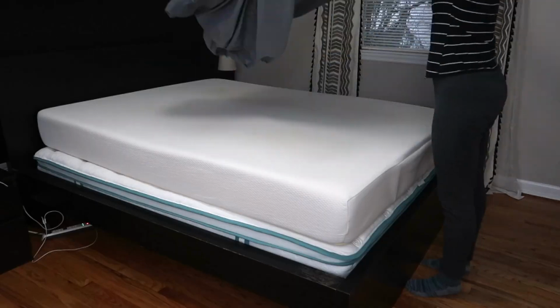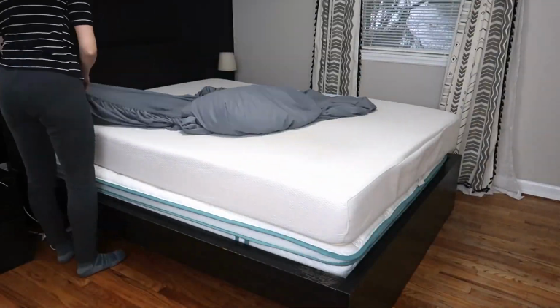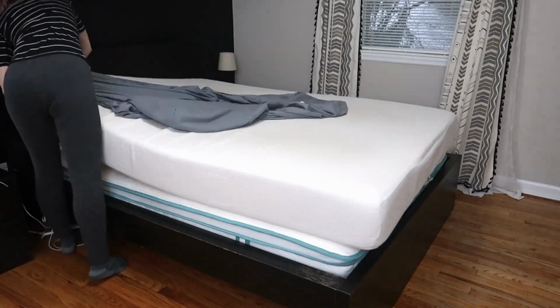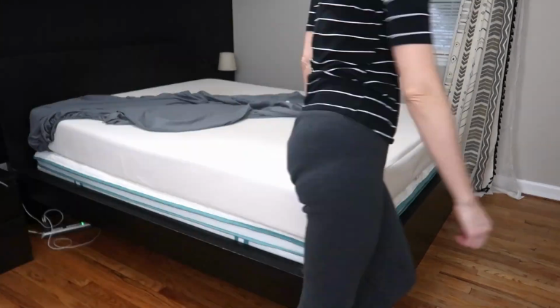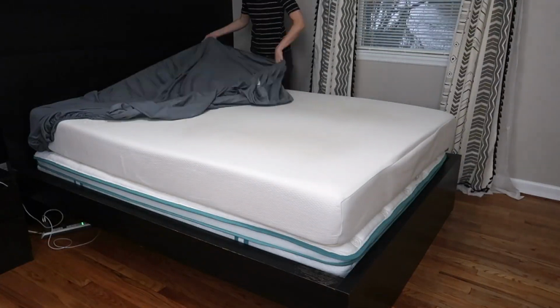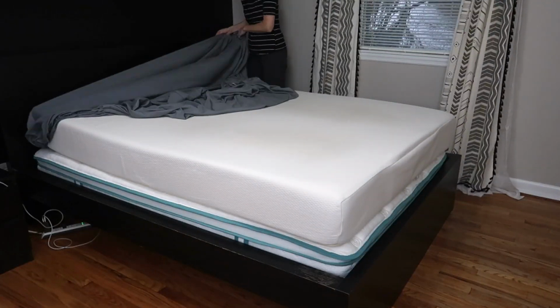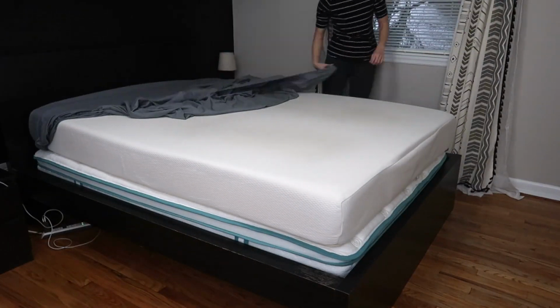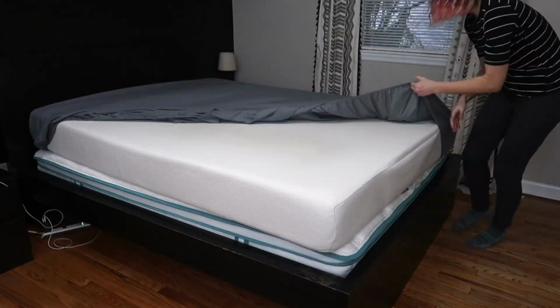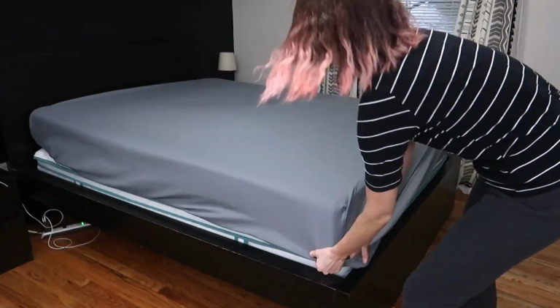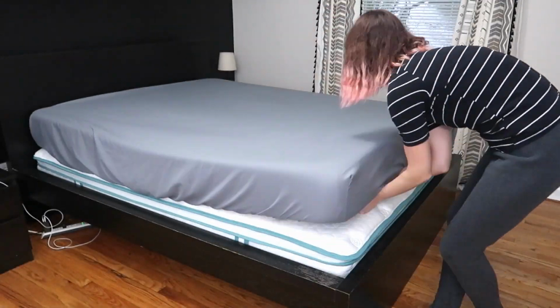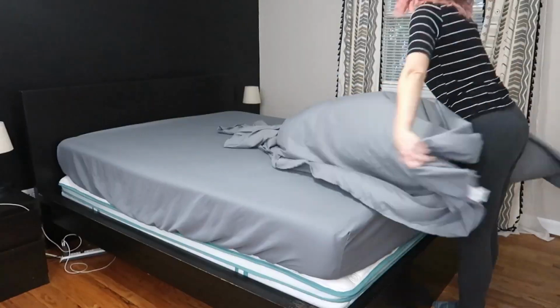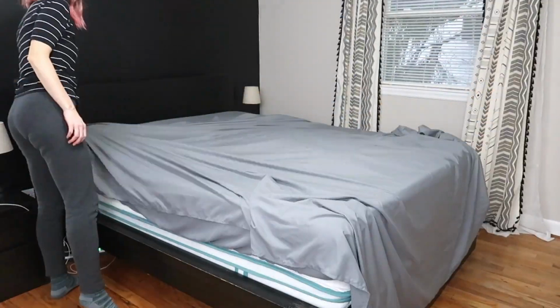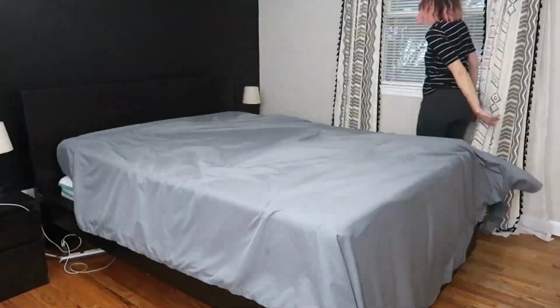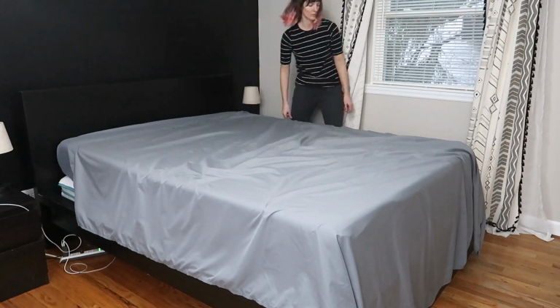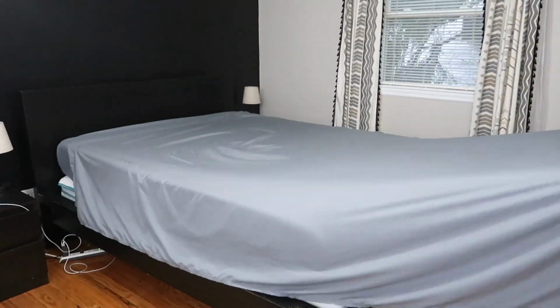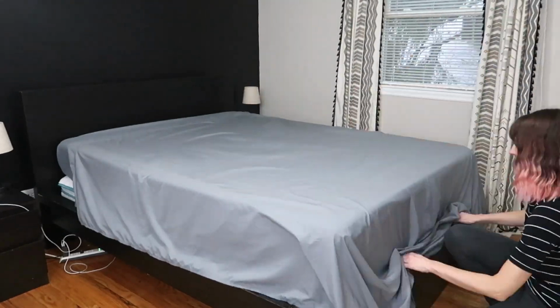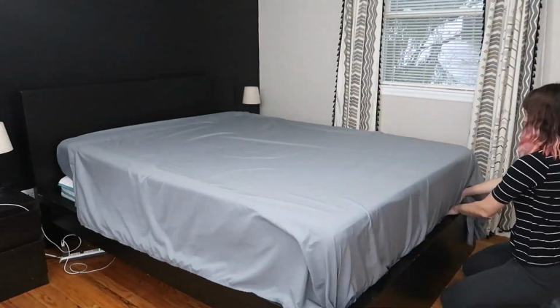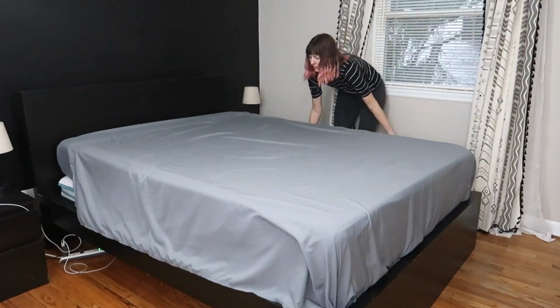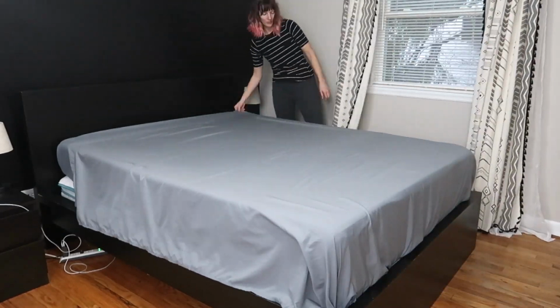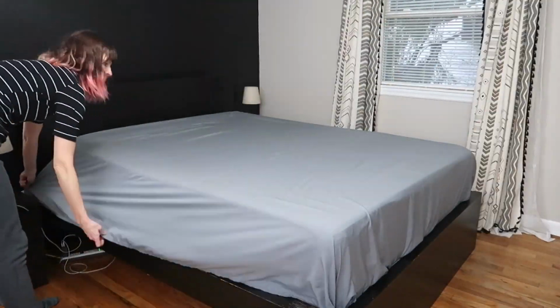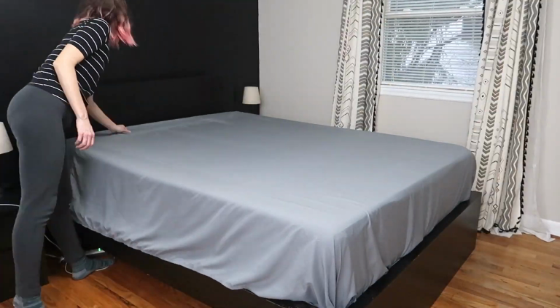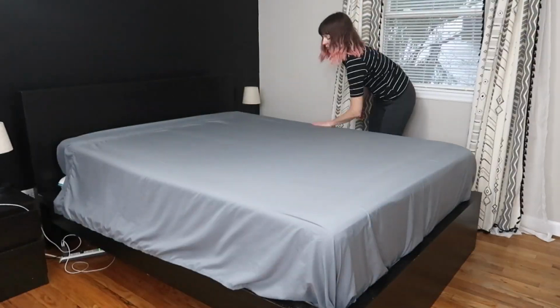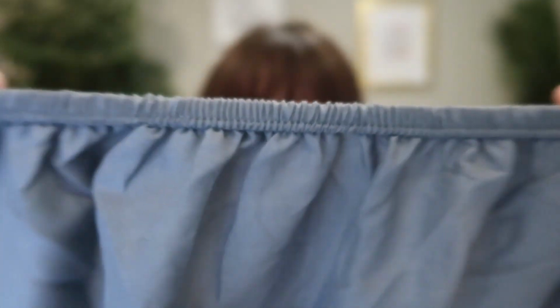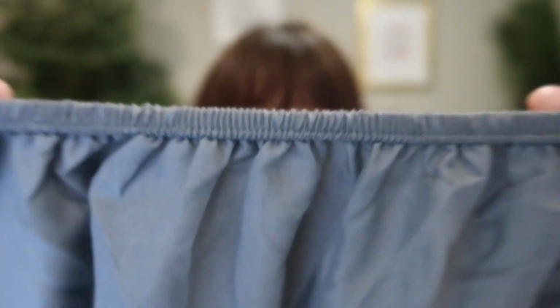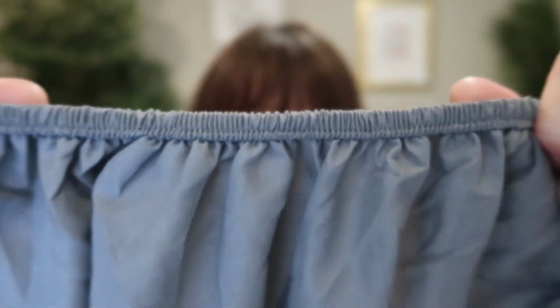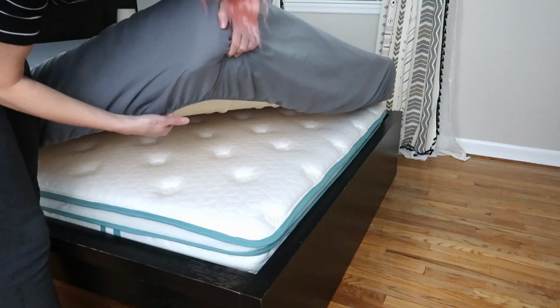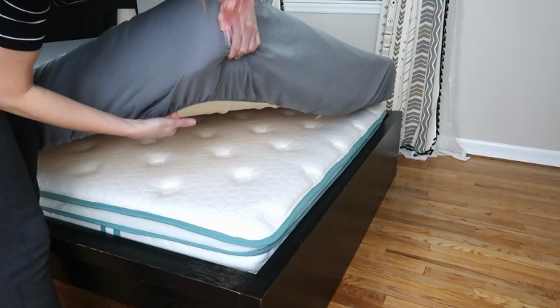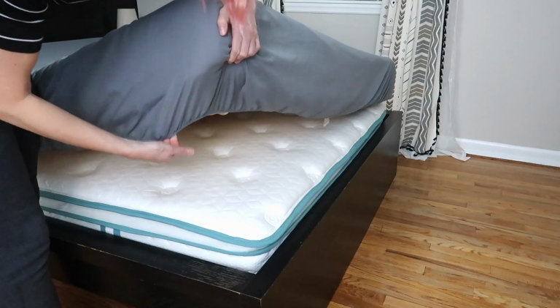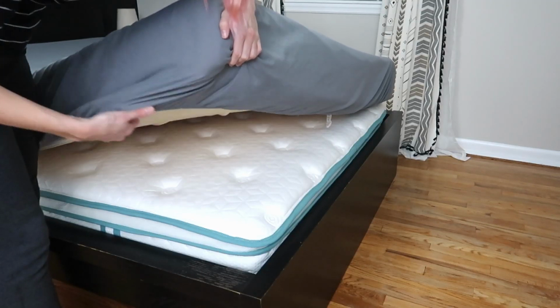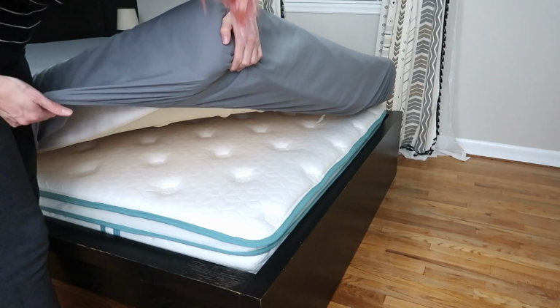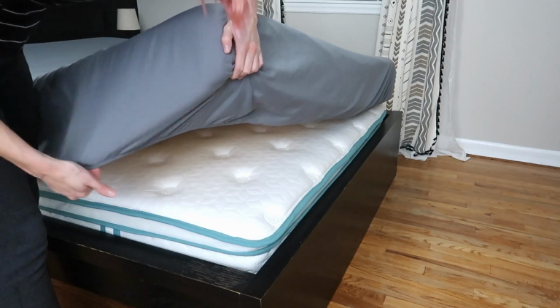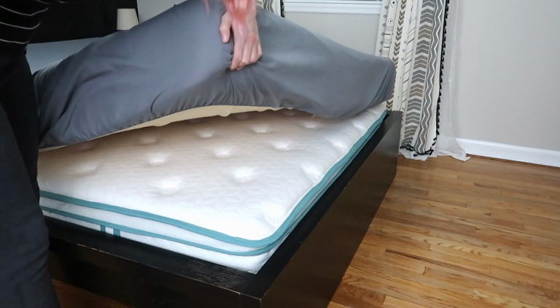My mattress is only eight inches deep, so you'll see how this fitted sheet and top sheet look on a thinner mattress, but do note the fitted sheet fits up to a 14 inch deep mattress. It's got really great hidden elastic the whole way around, so it's going to stay put.